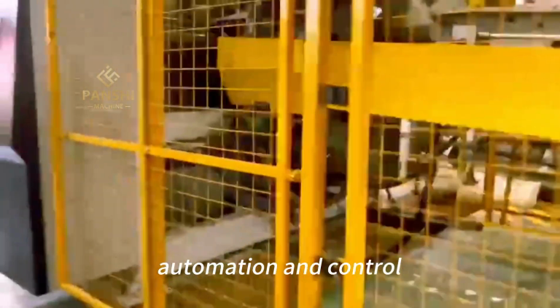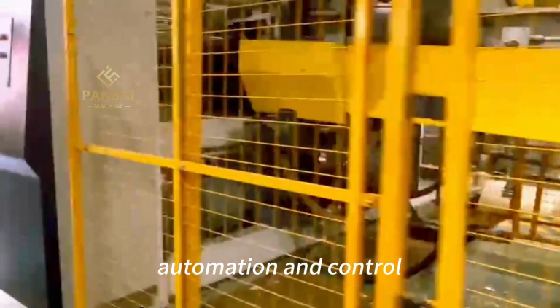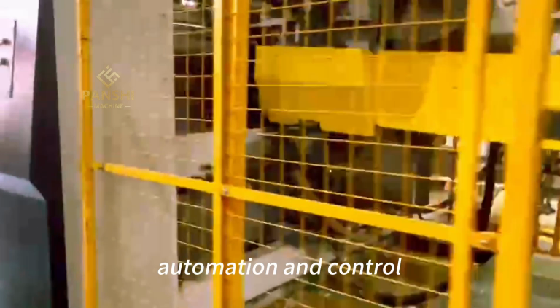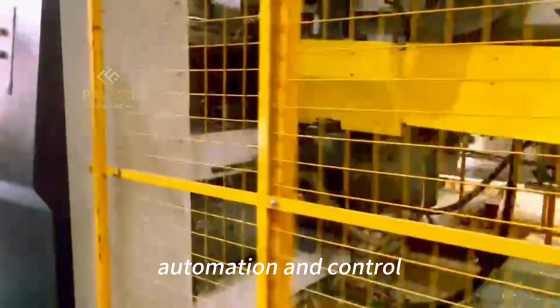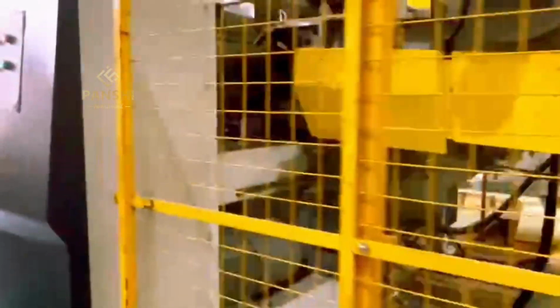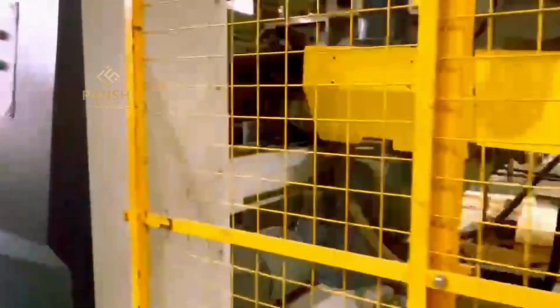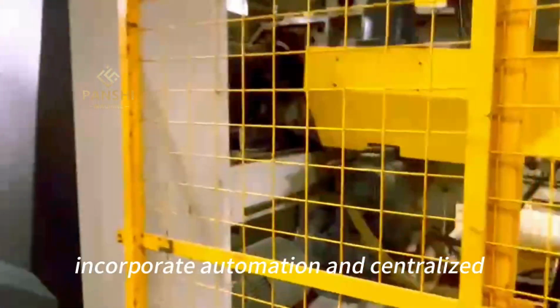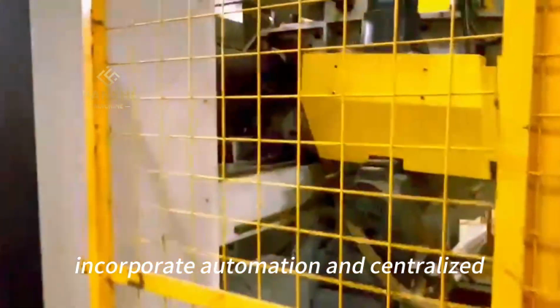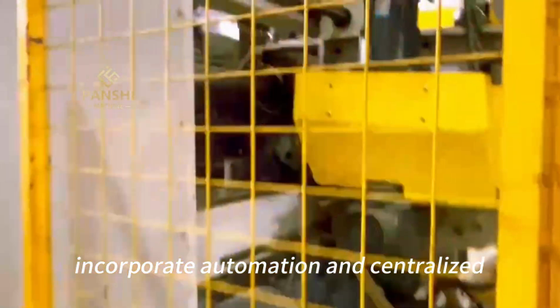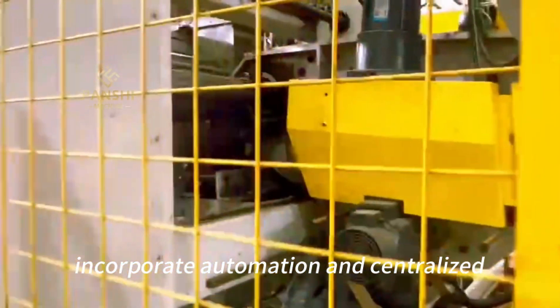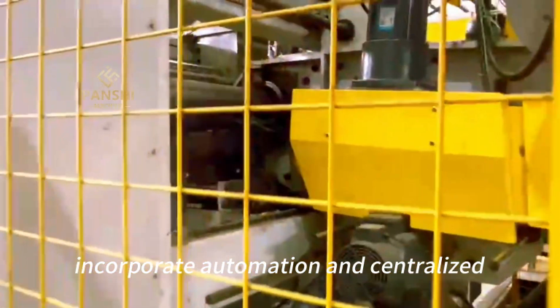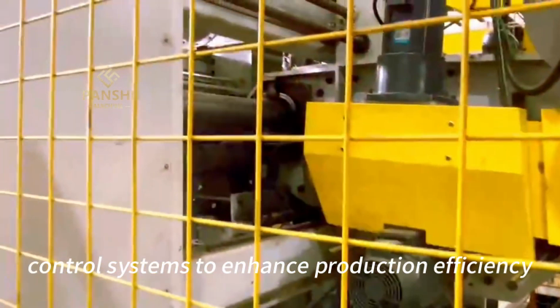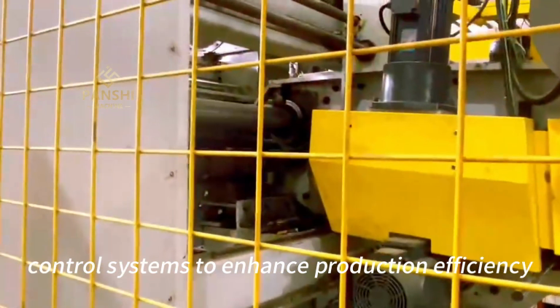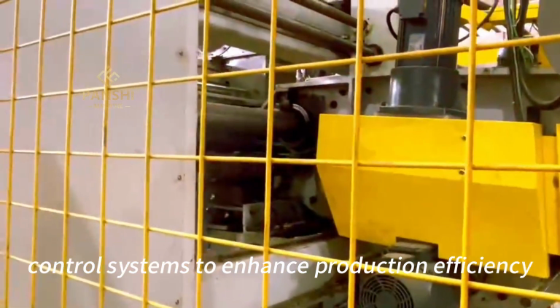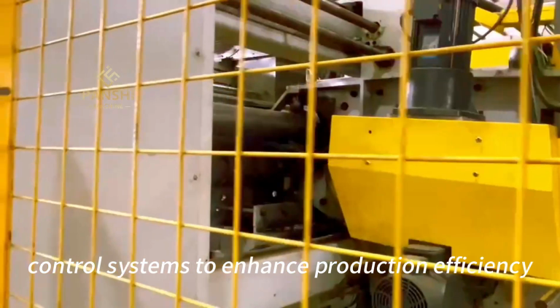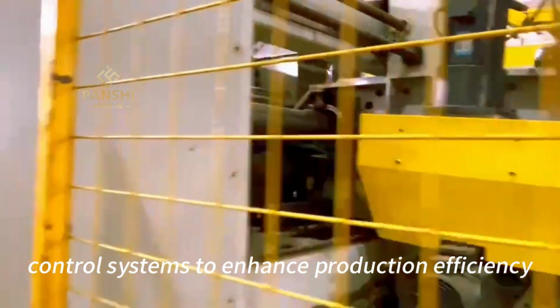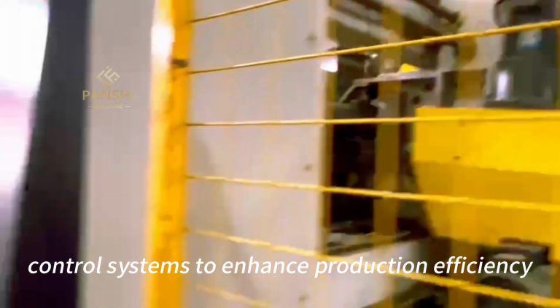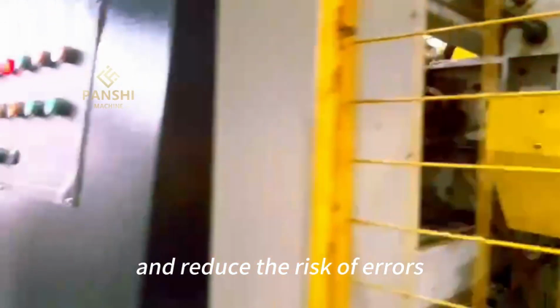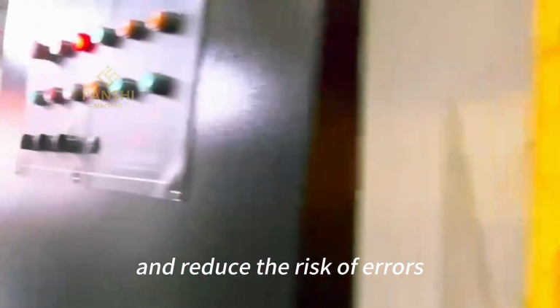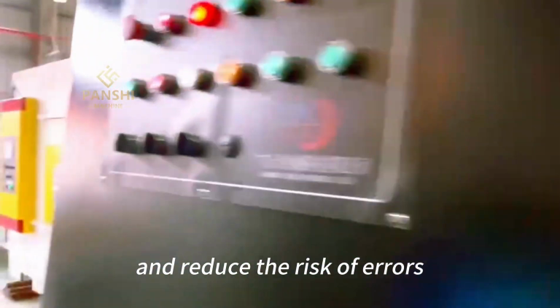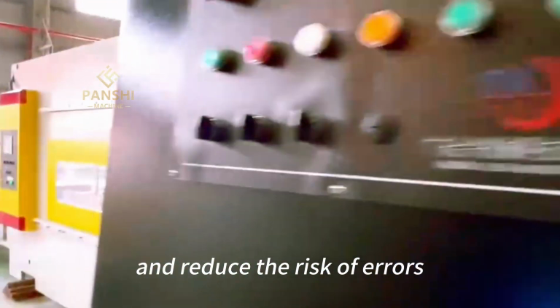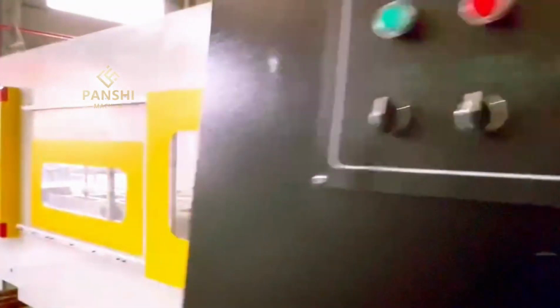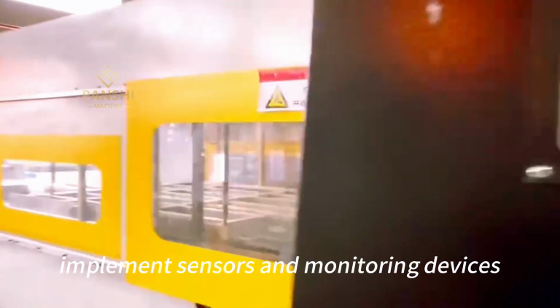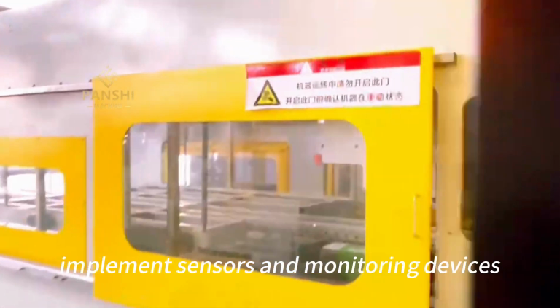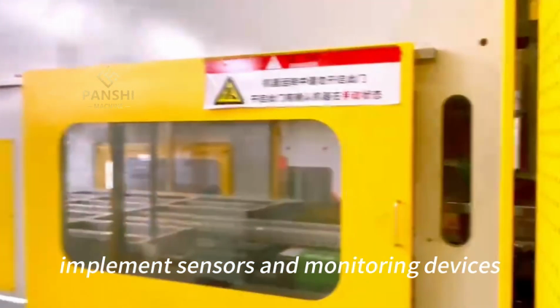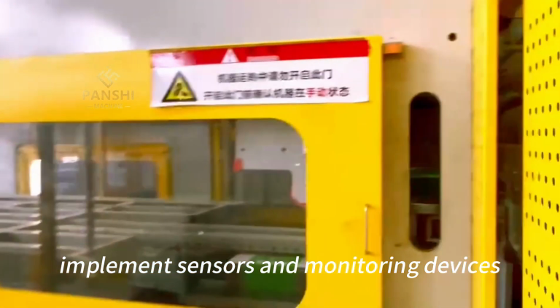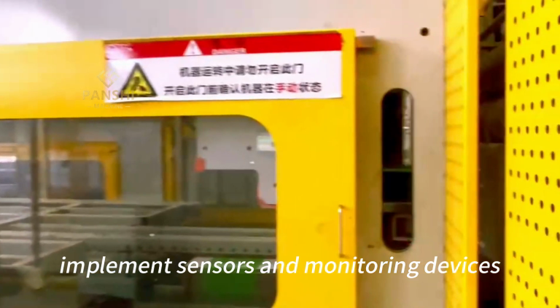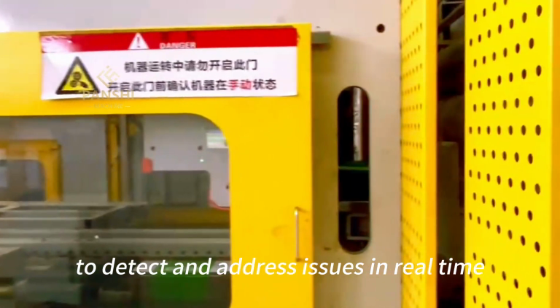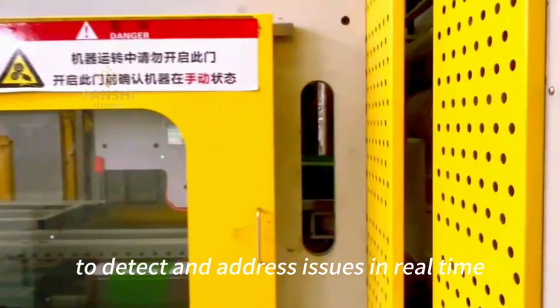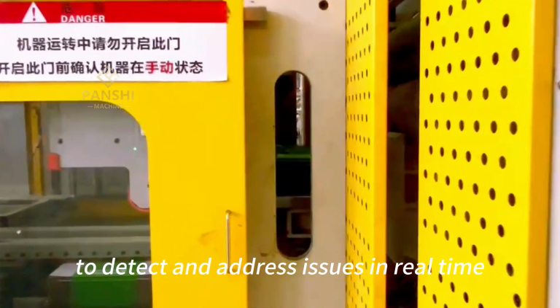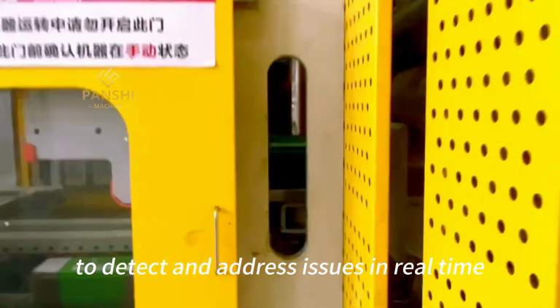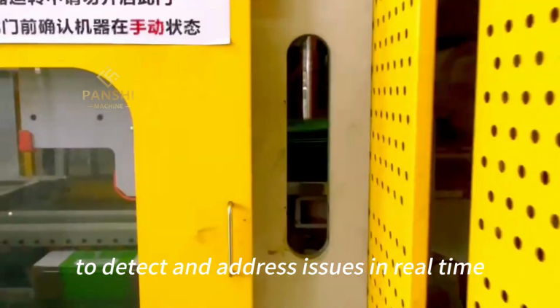Automation and Control: Incorporate automation and centralized control systems to enhance production efficiency and reduce the risk of errors. Implement sensors and monitoring devices to detect and address issues in real-time.